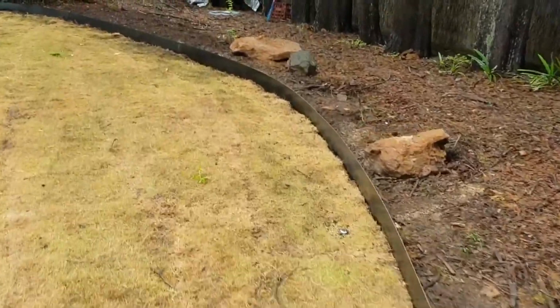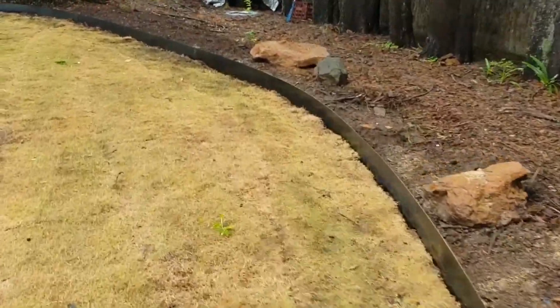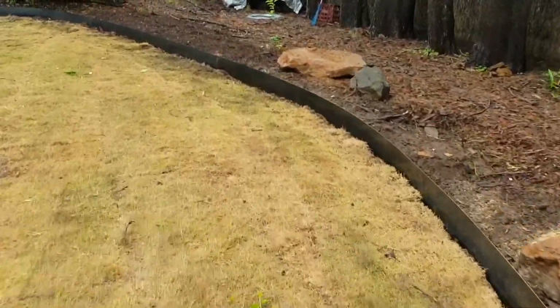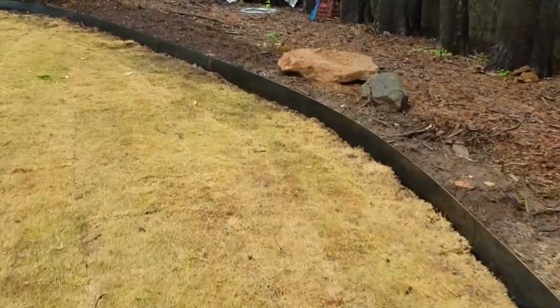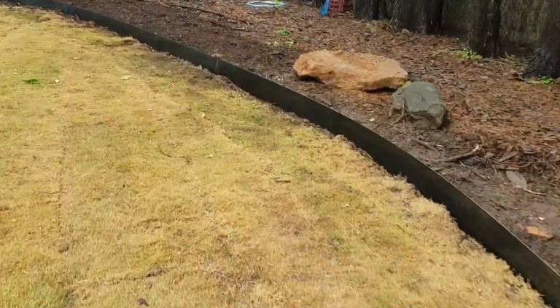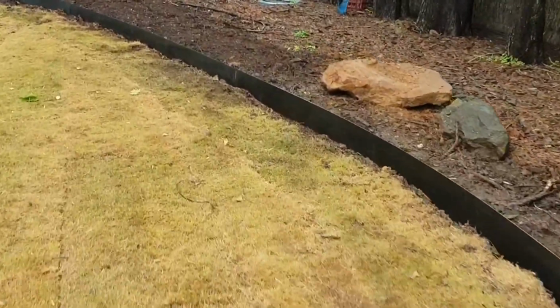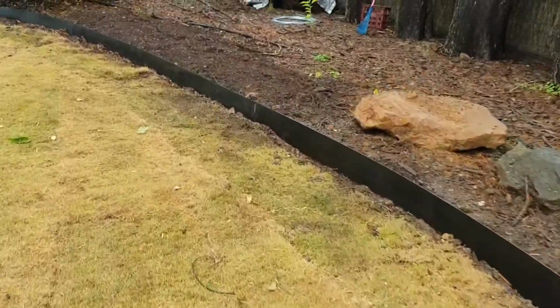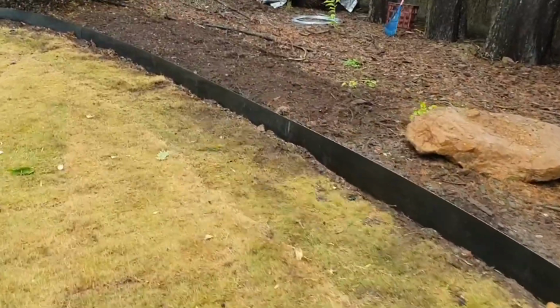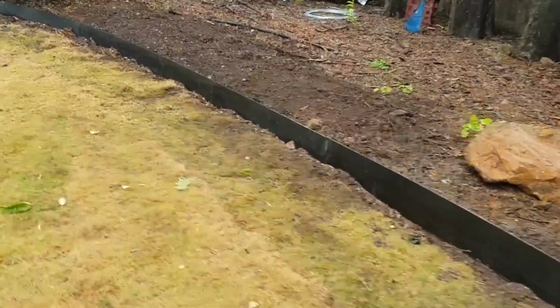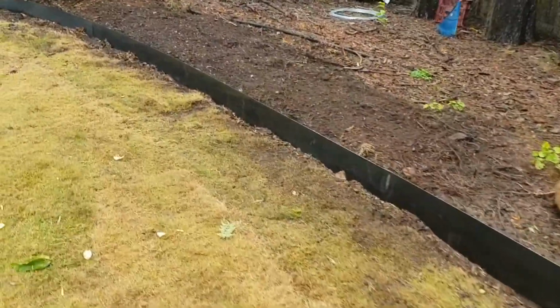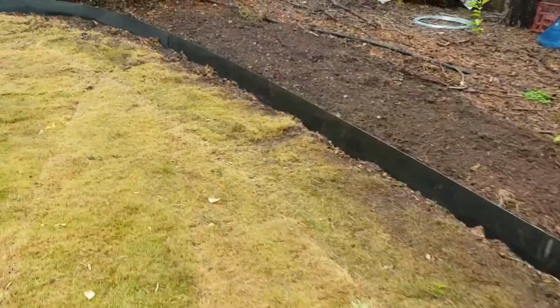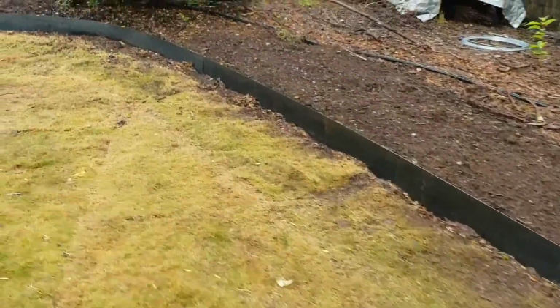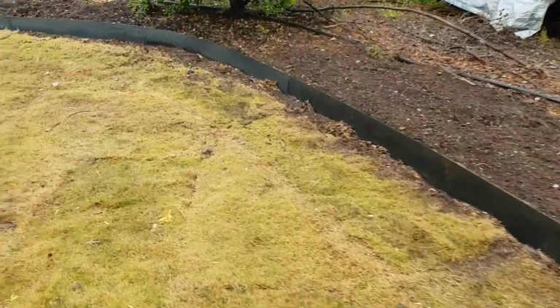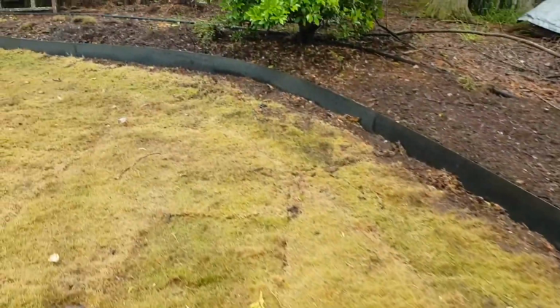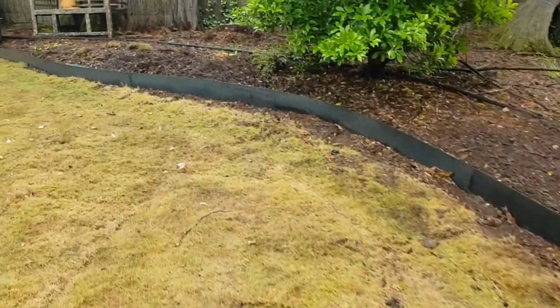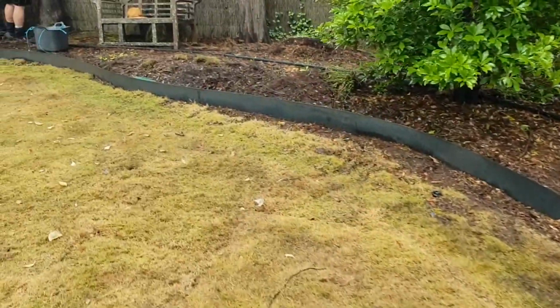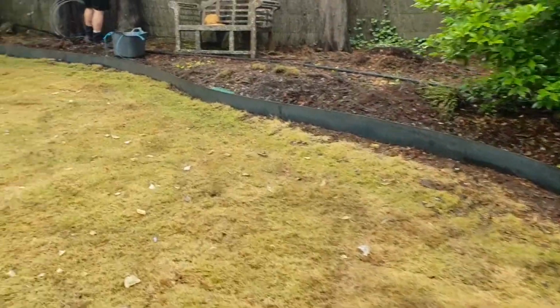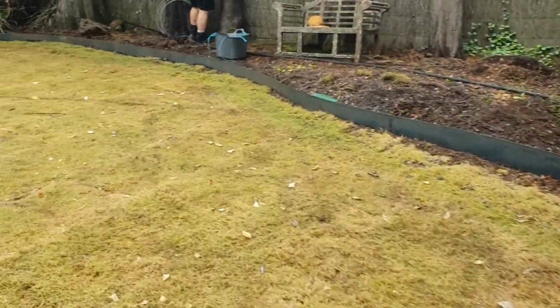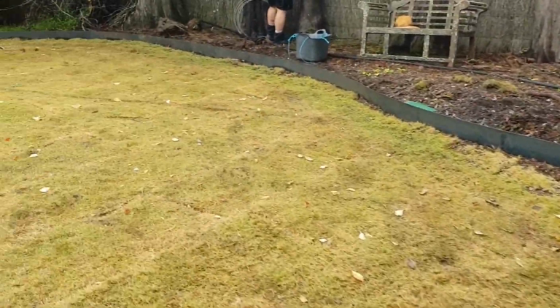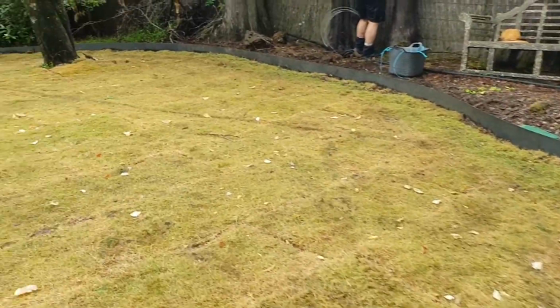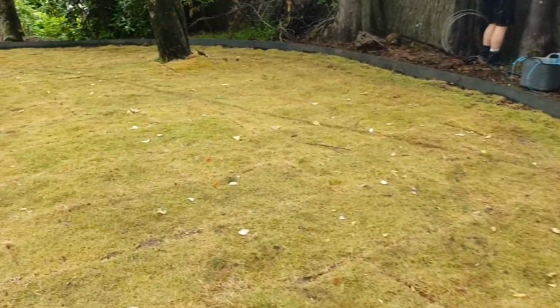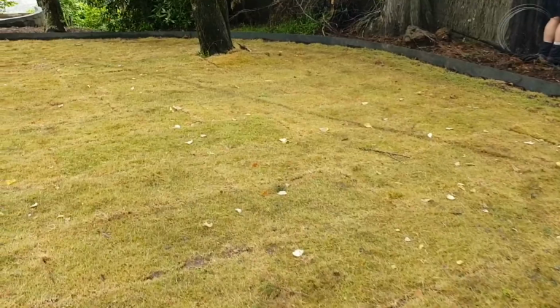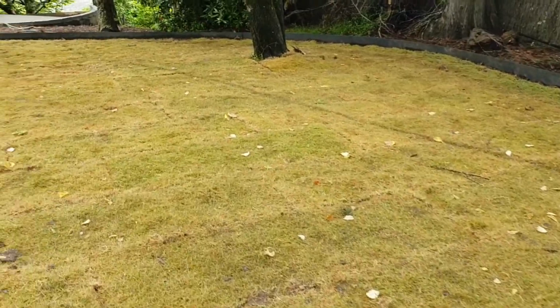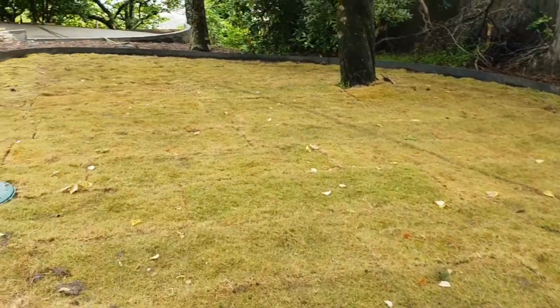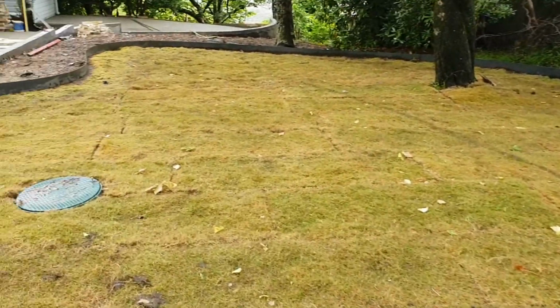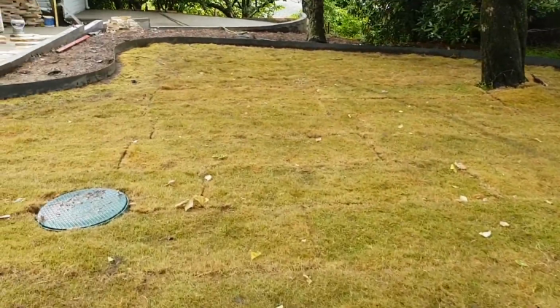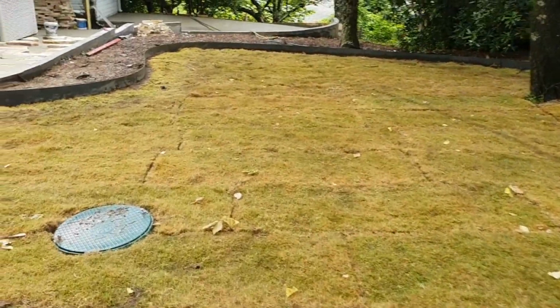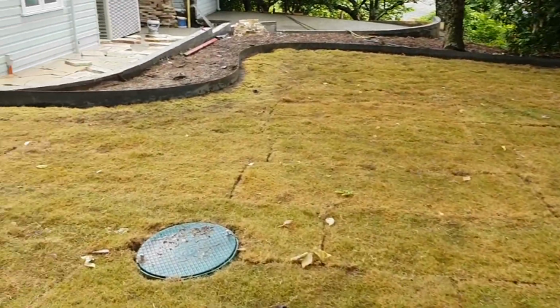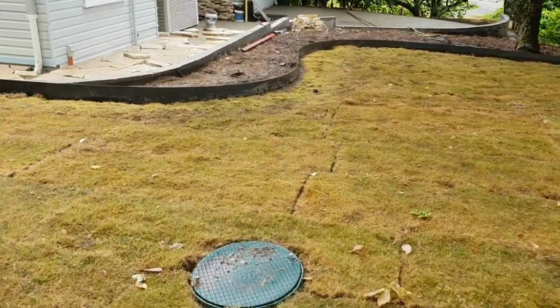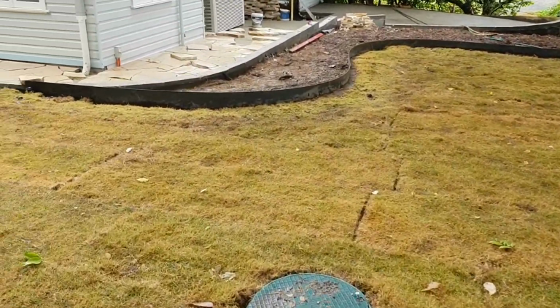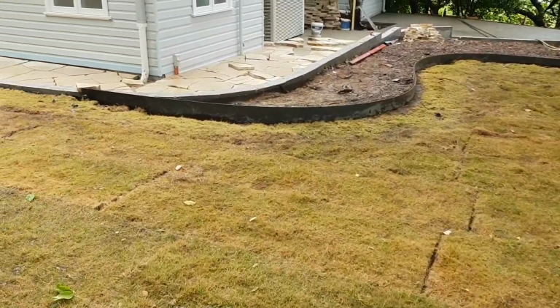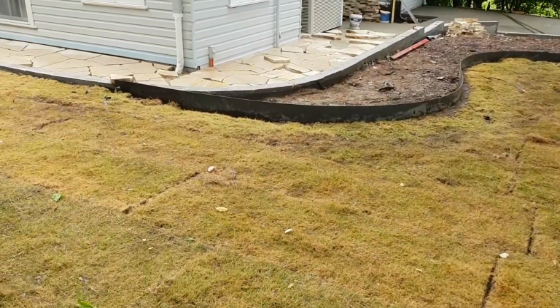It's weathered steel, so this is brand new — it's going to look all rusty and red tomorrow, and then it's going to look absolutely stunning against that sandstone flagging down there.